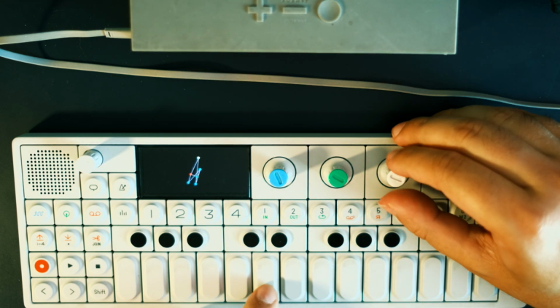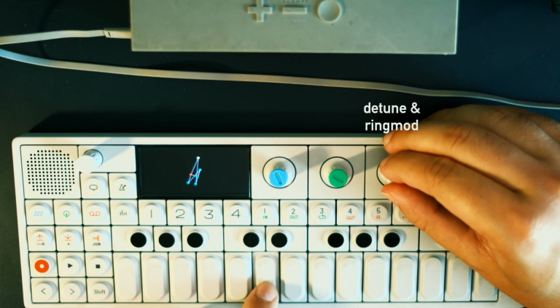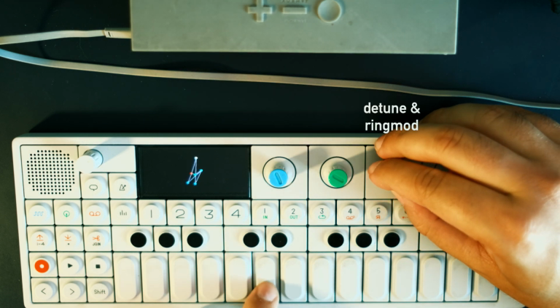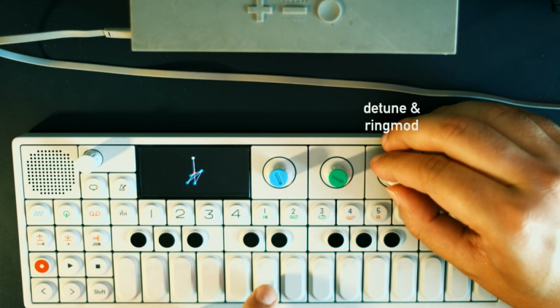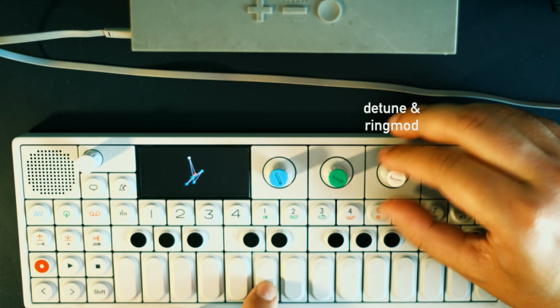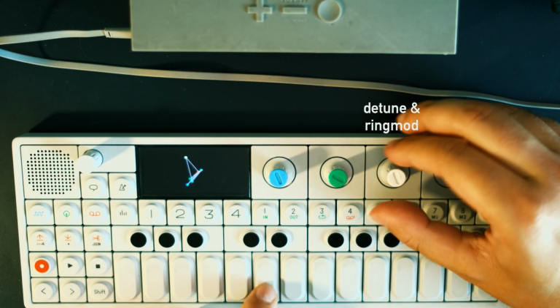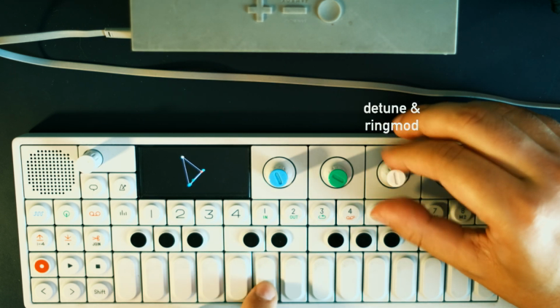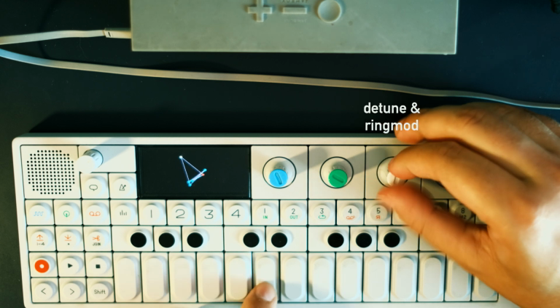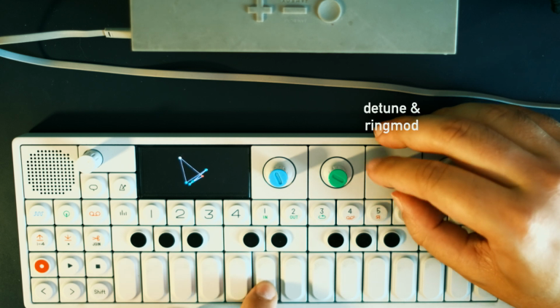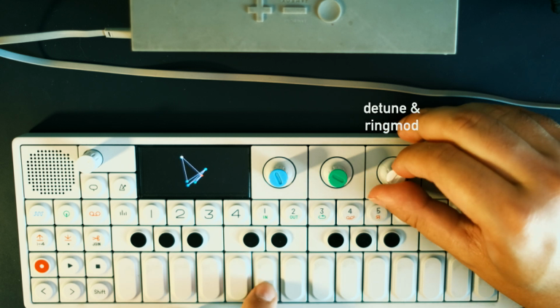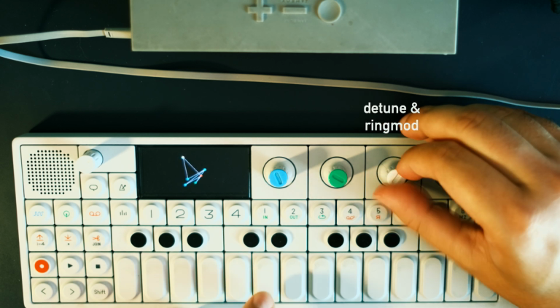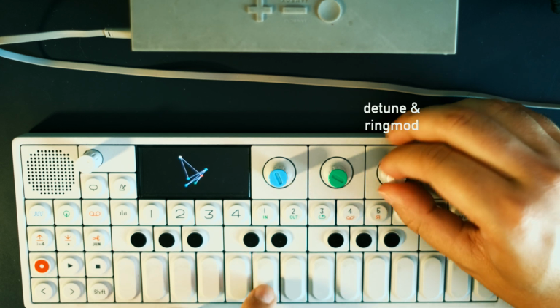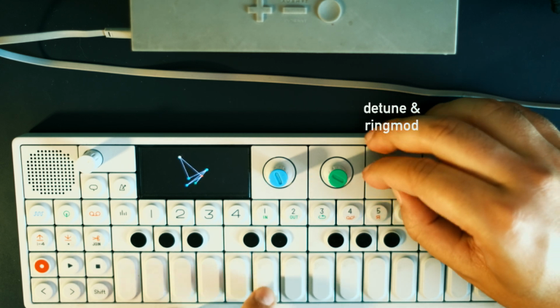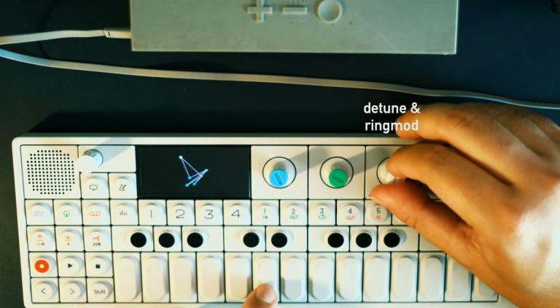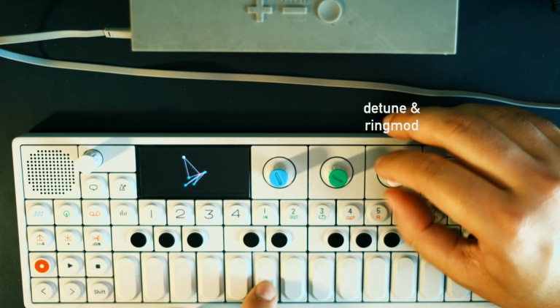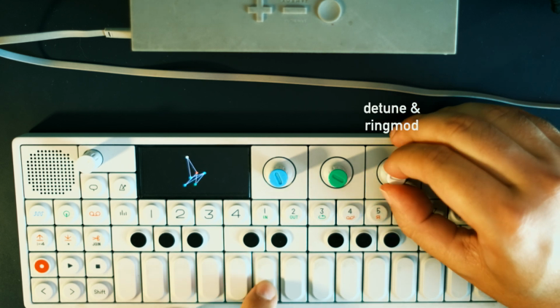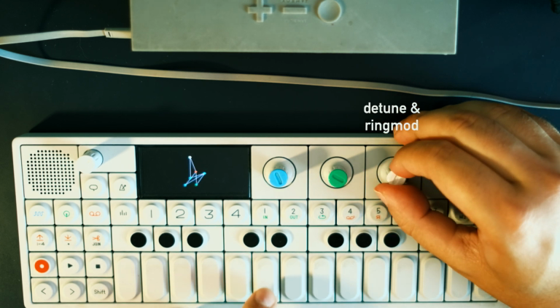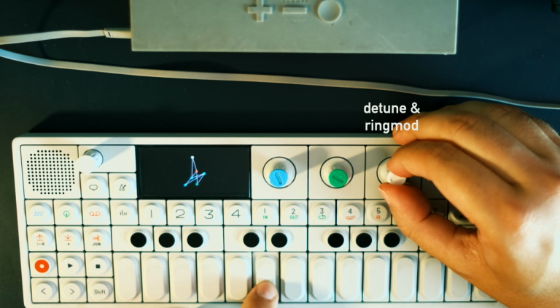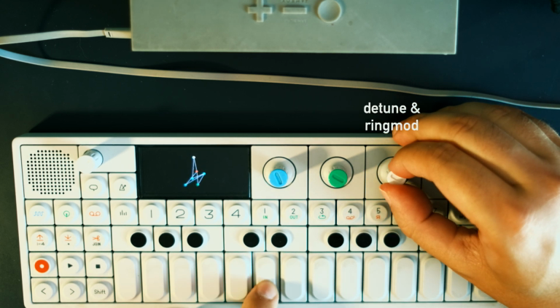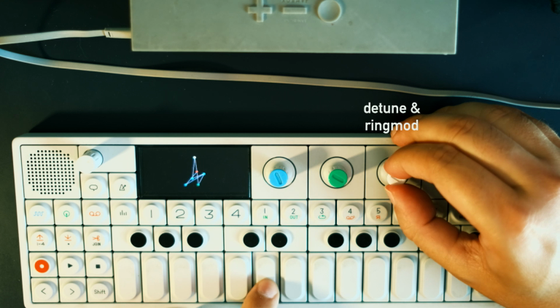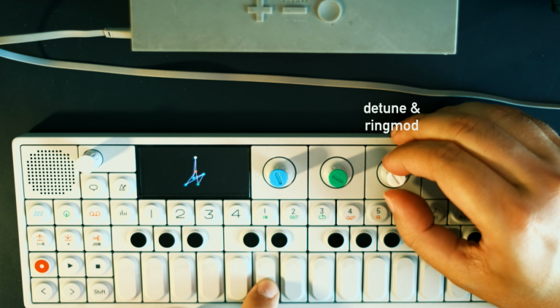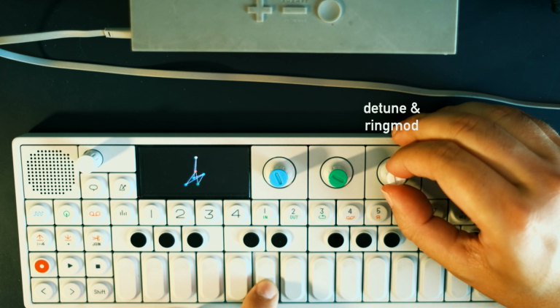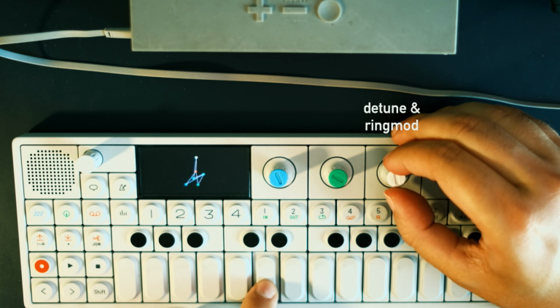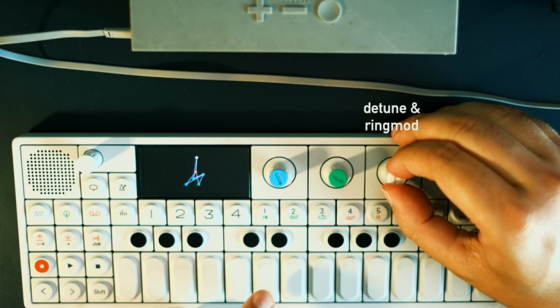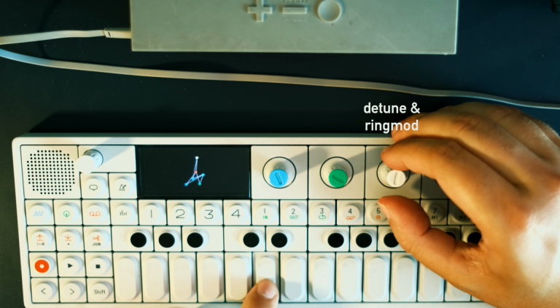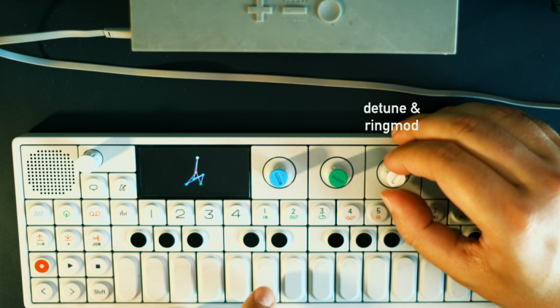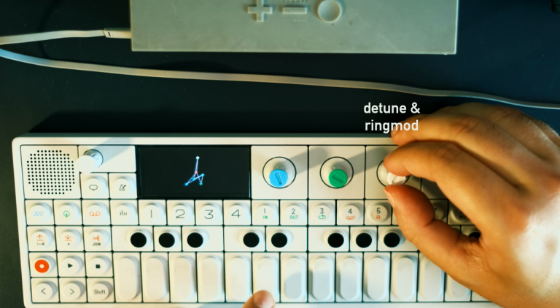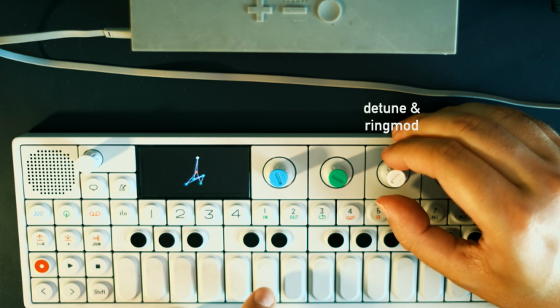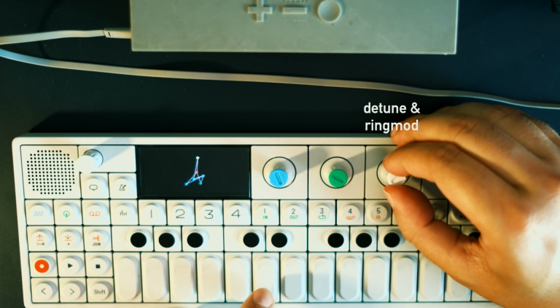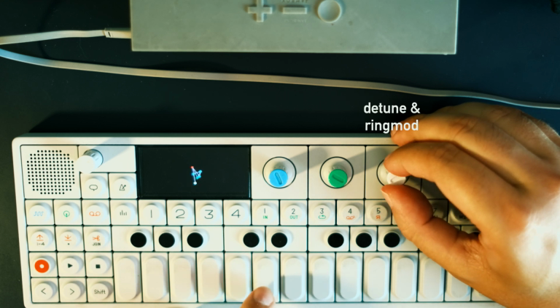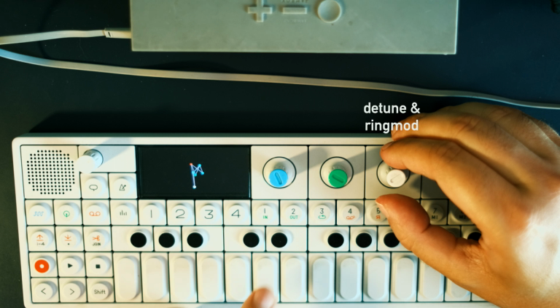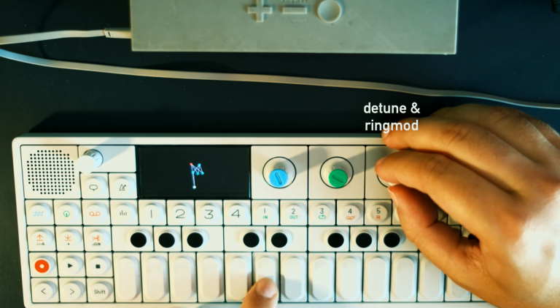The white knob is bipolar. So in the negative values, it detunes the sound downwards. After a certain point, a unique flavor of ring modulator kicks in and makes the sound more and more vibrant.